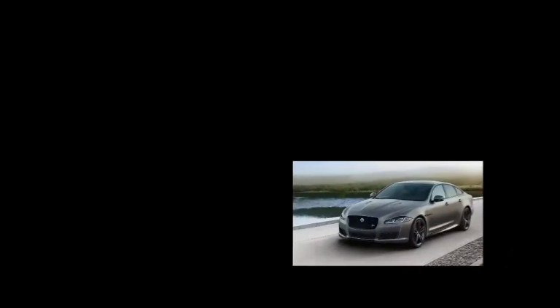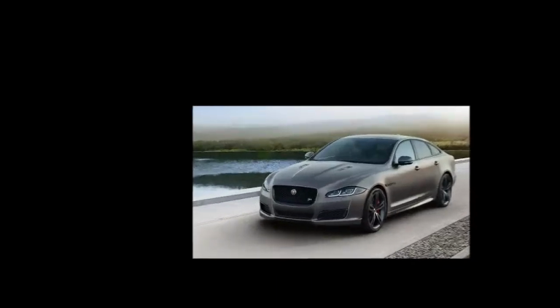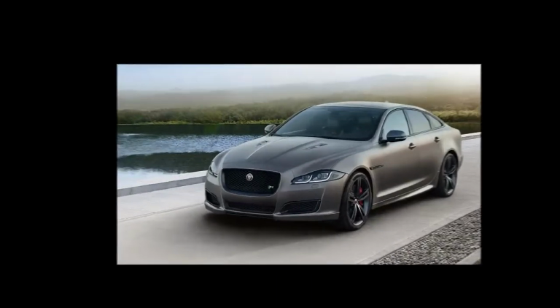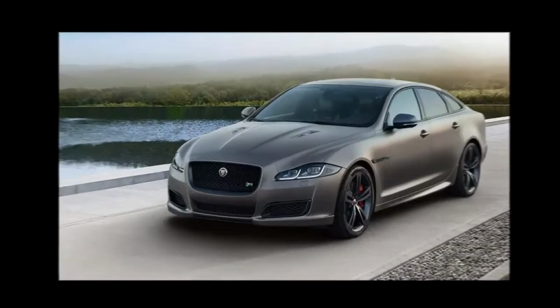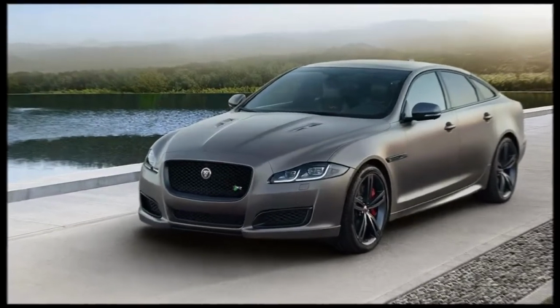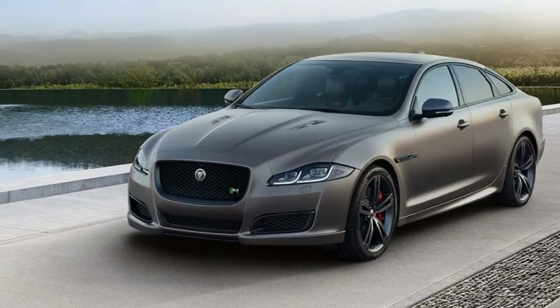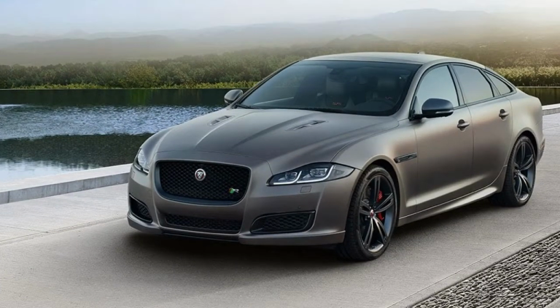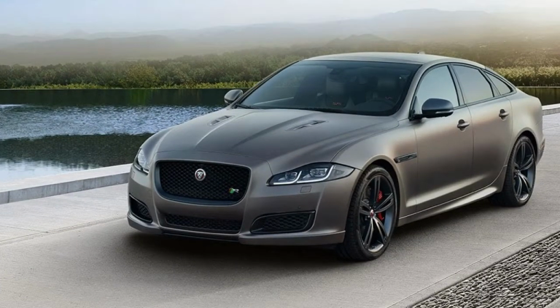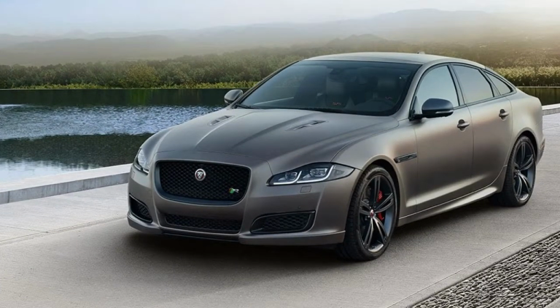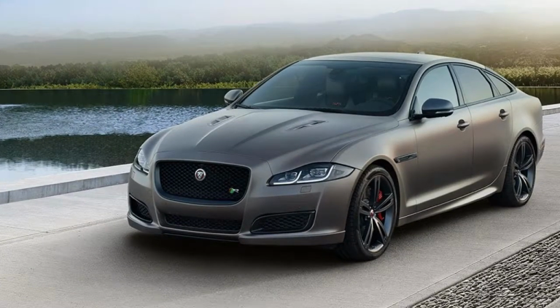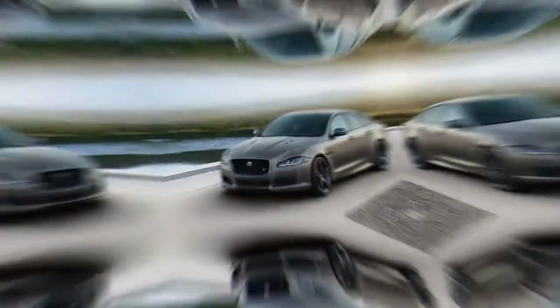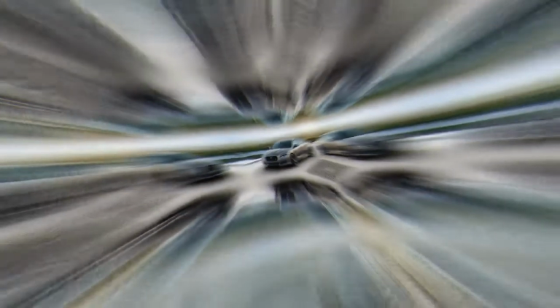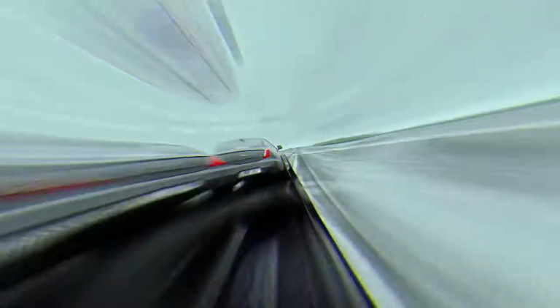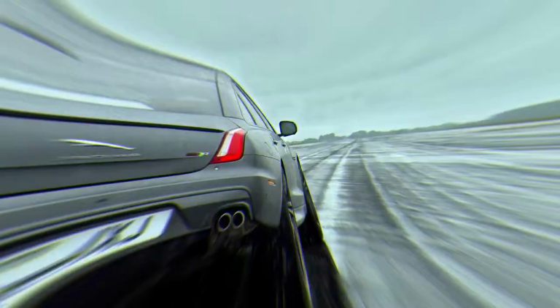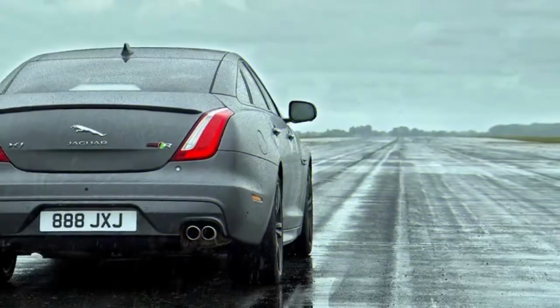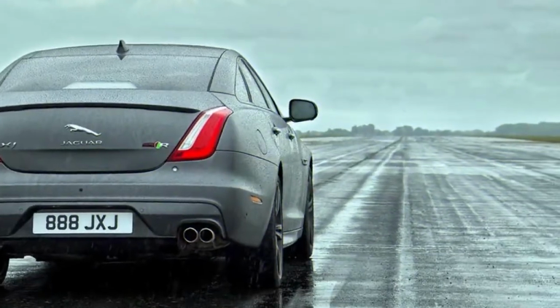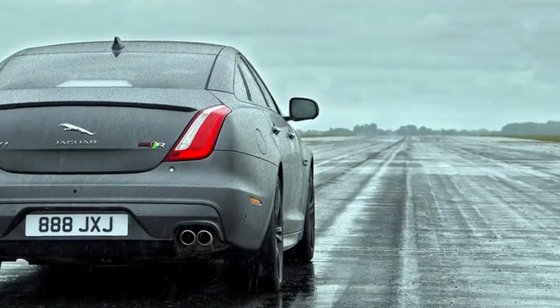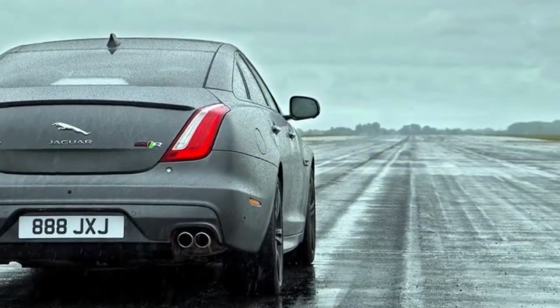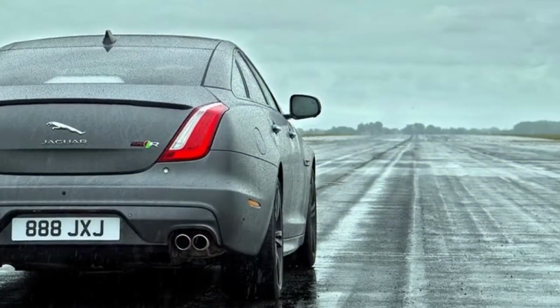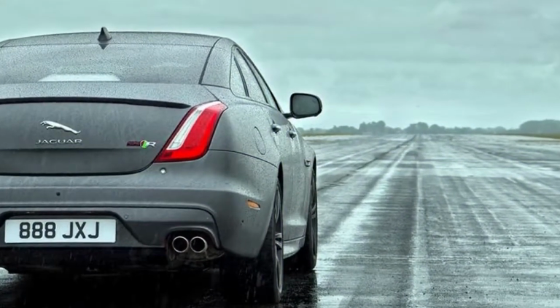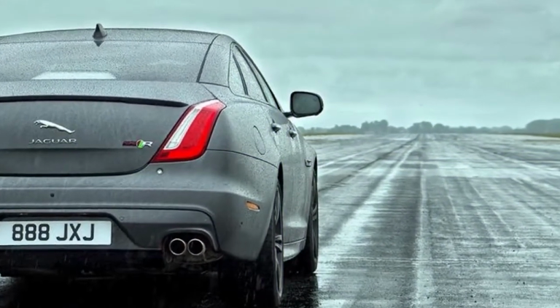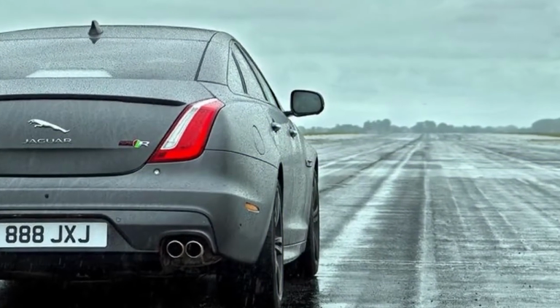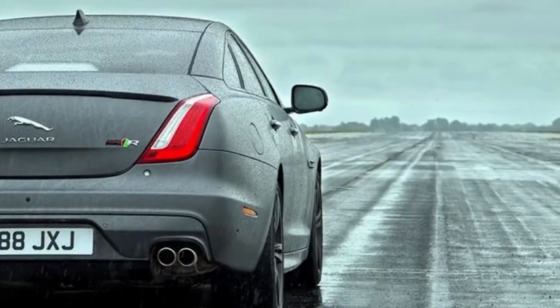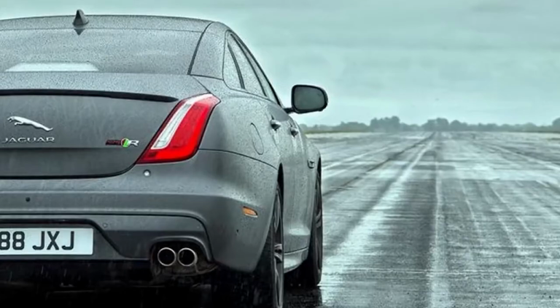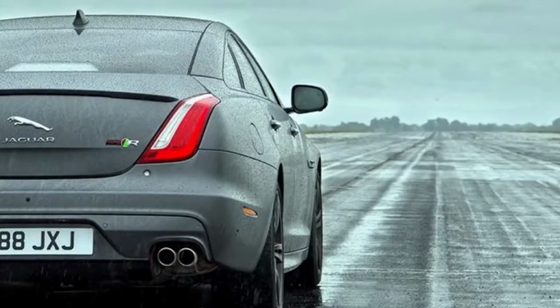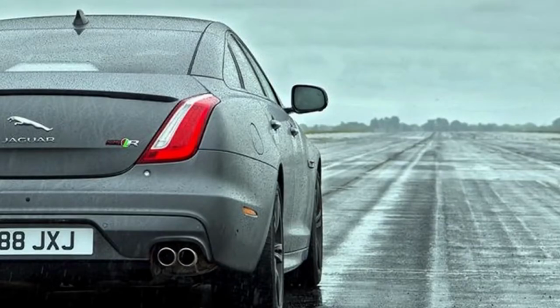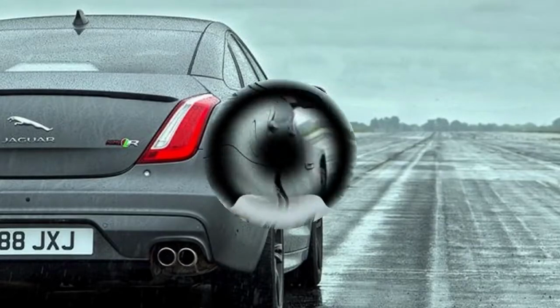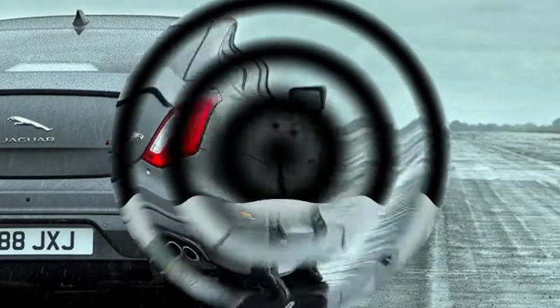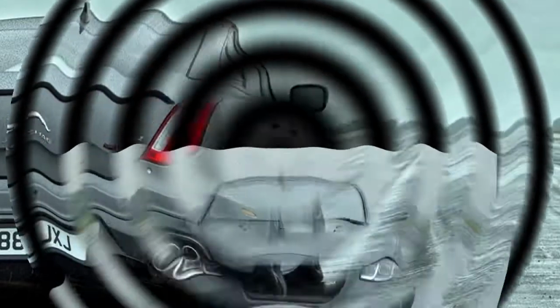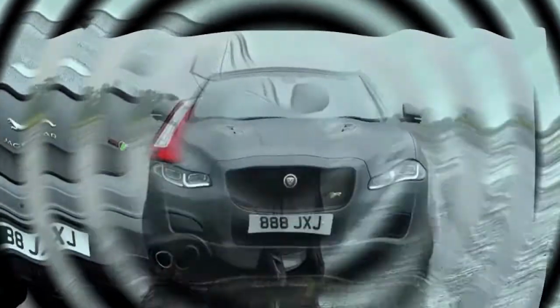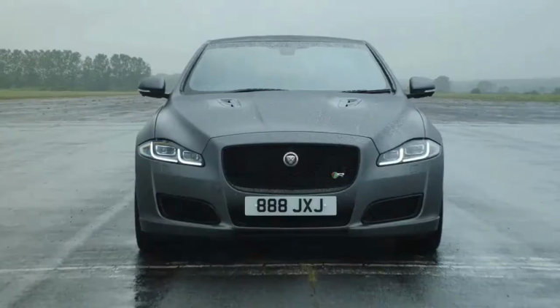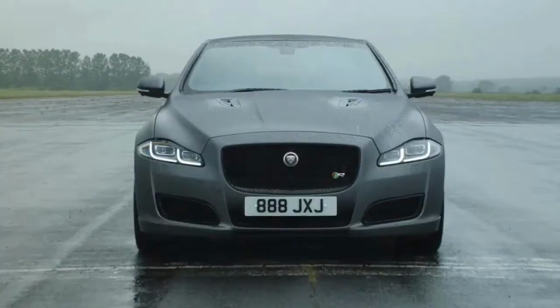The adaptively damped XJR may shuffle around on quite tatty roads, but even big ridges fail to cause significant disruption, while long-wave bumps are taken with the accomplished nonchalance that you'd hope for from a 5,130 mm long limo.